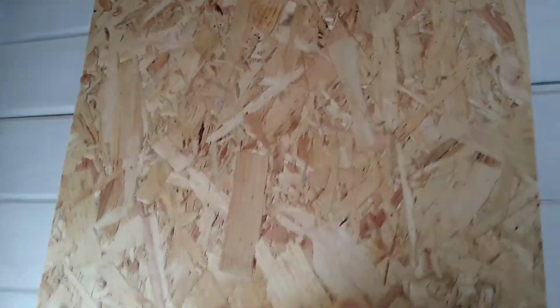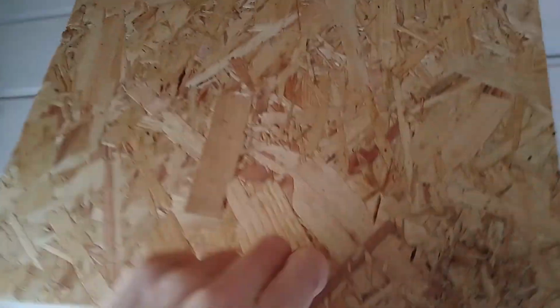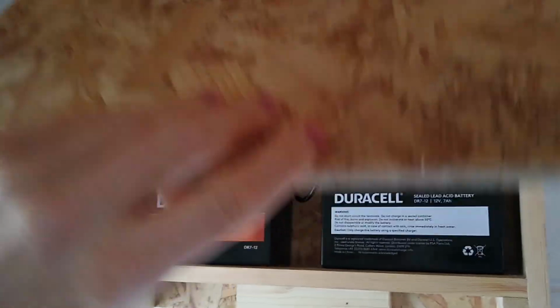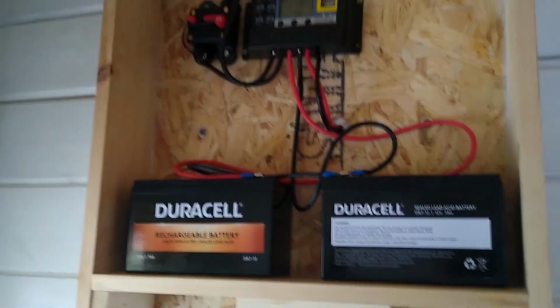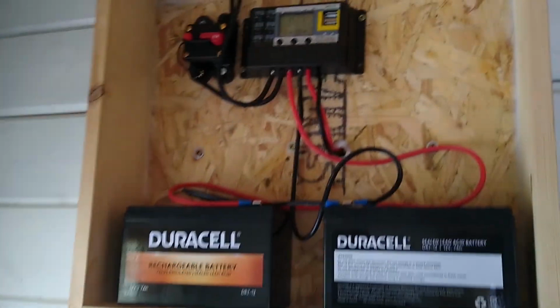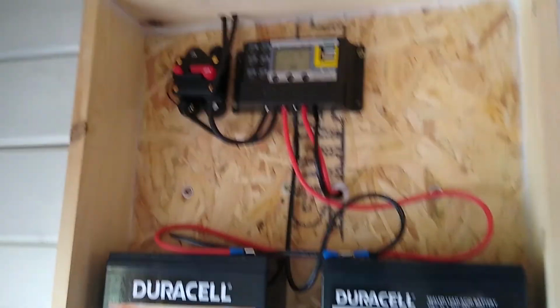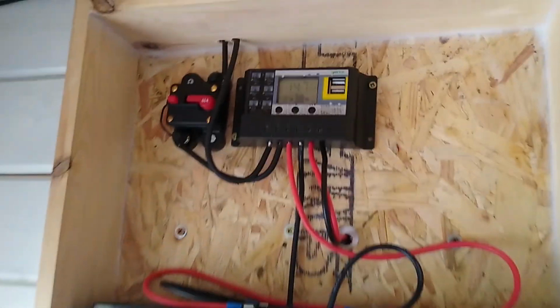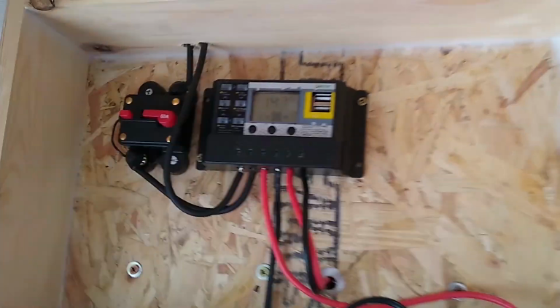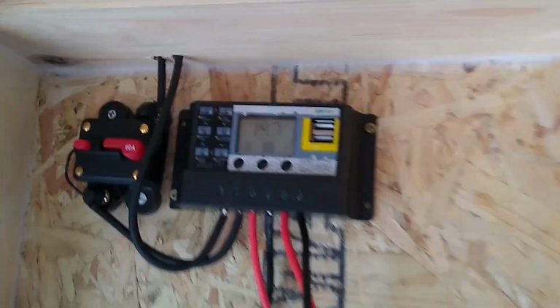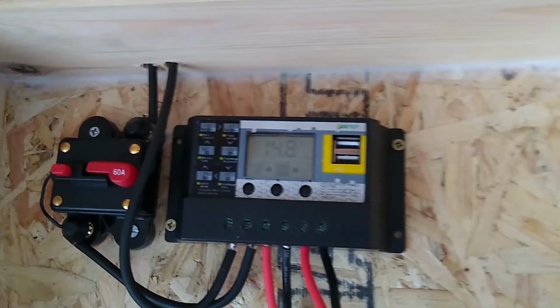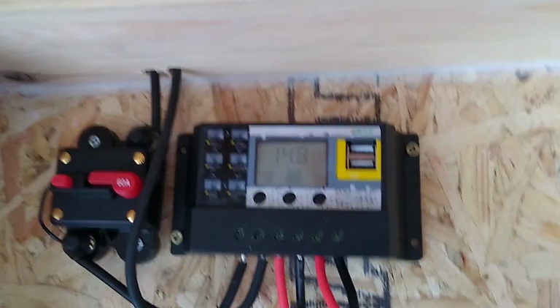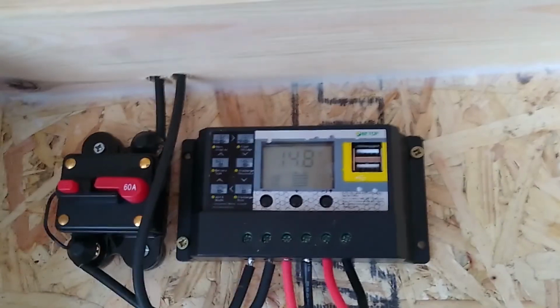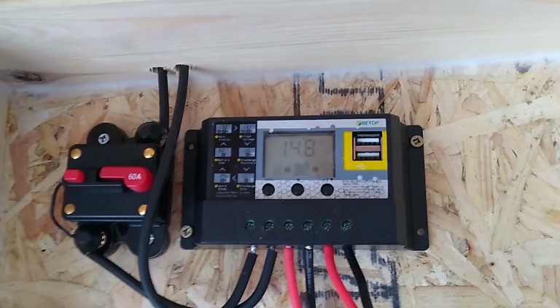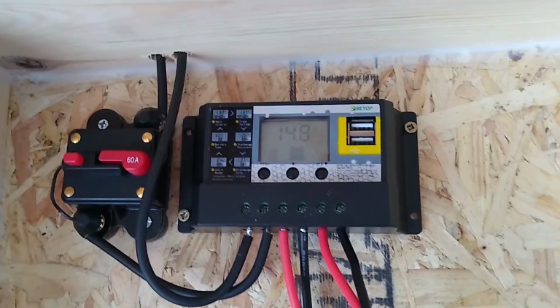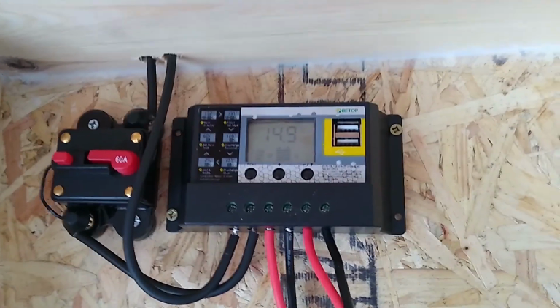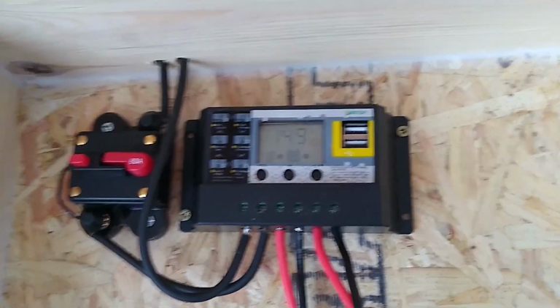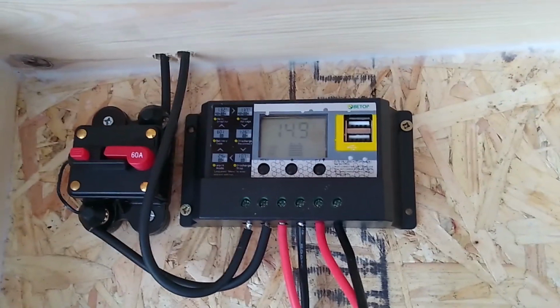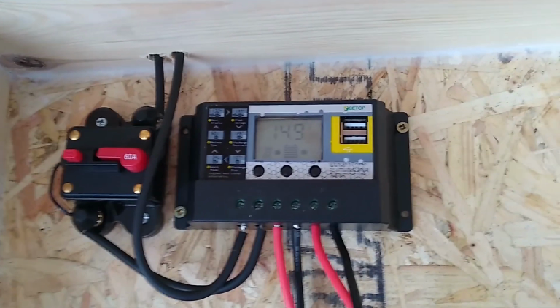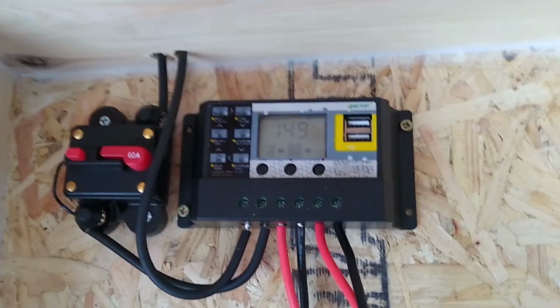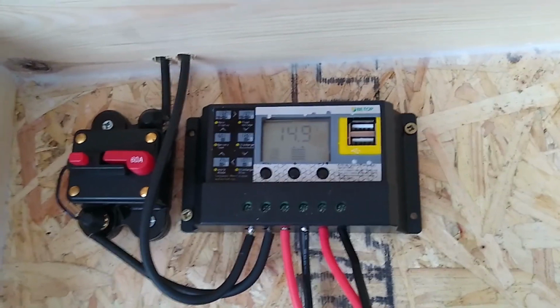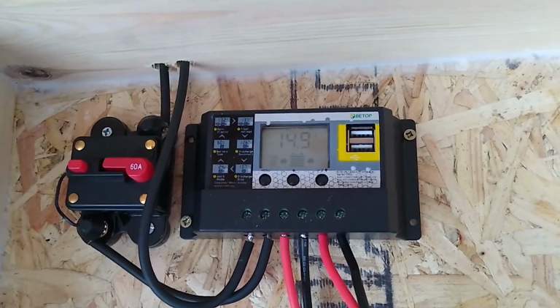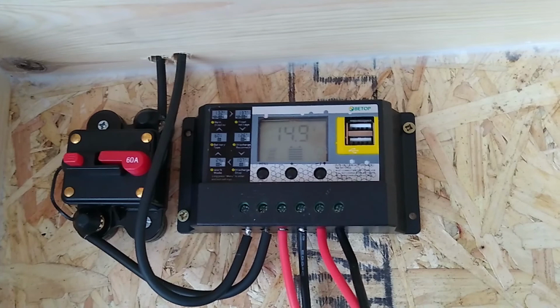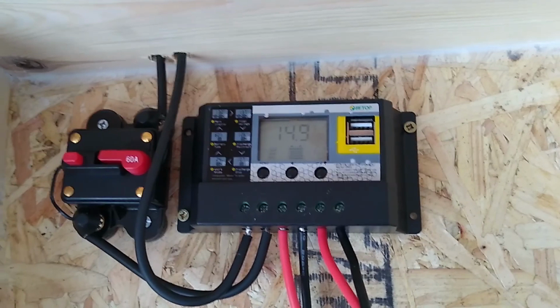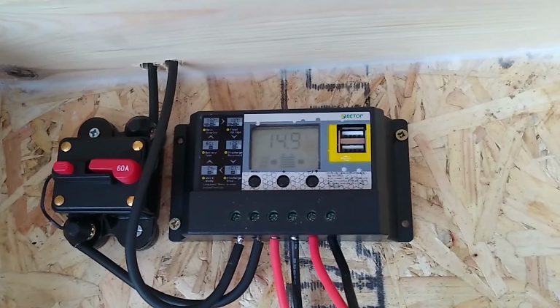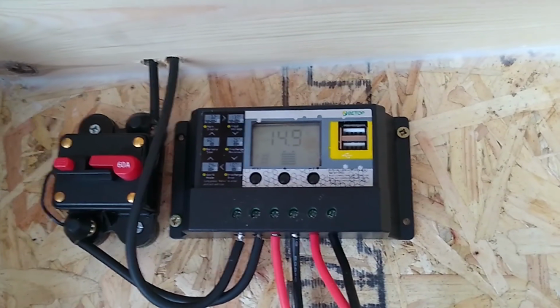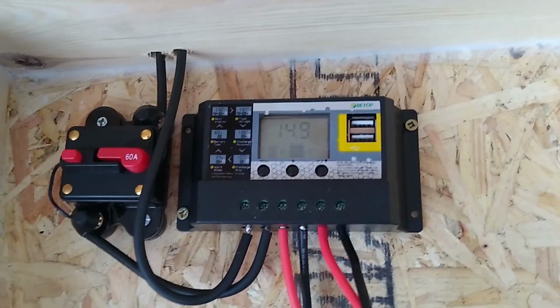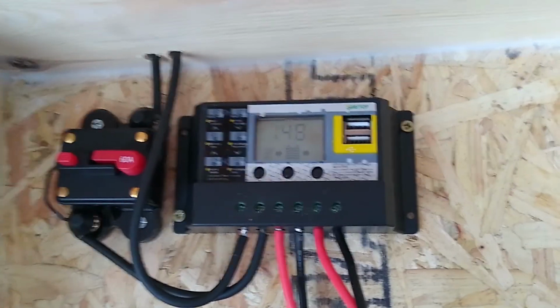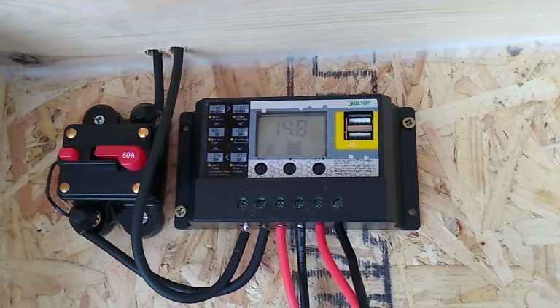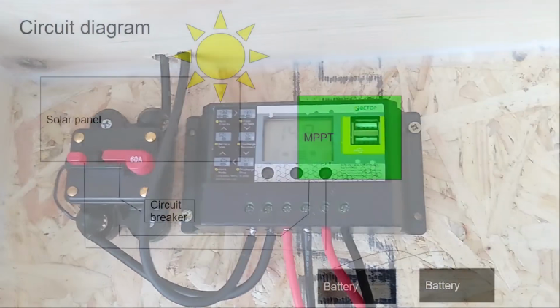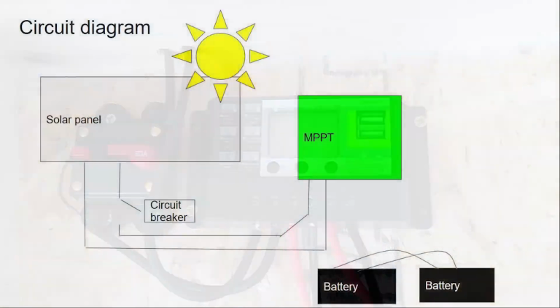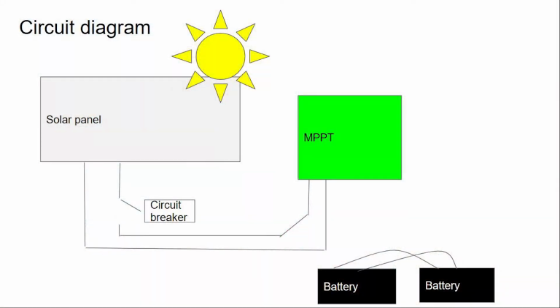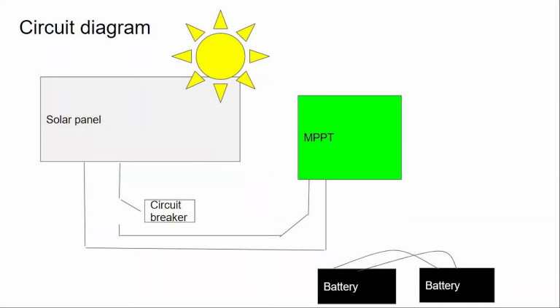It came with the panel and honestly I really wouldn't recommend it — it's hard to use and has terrible cable connections — but it was free and on that level it basically works.